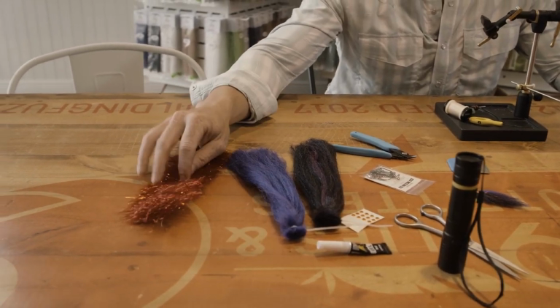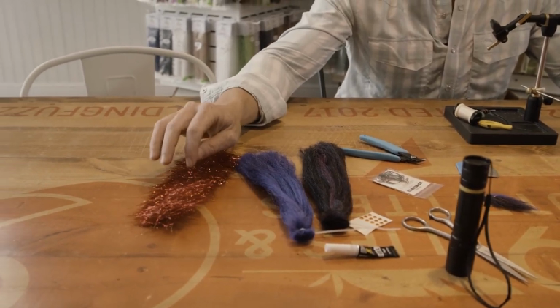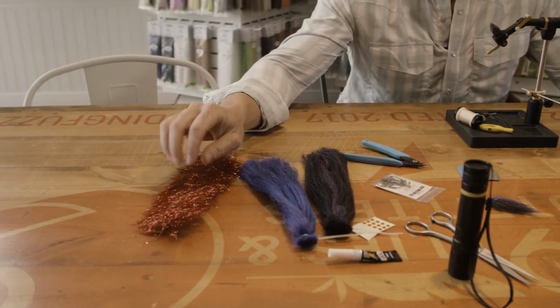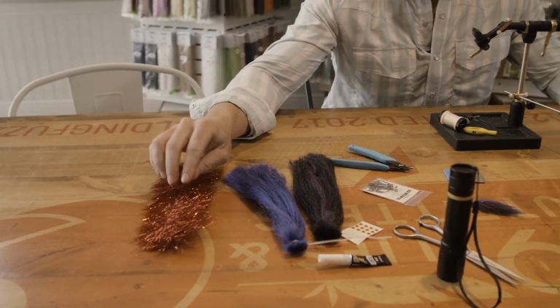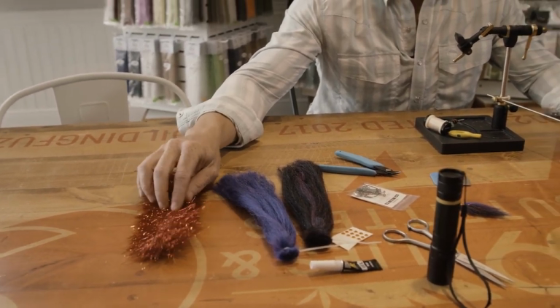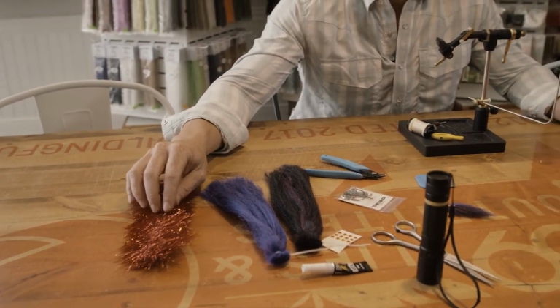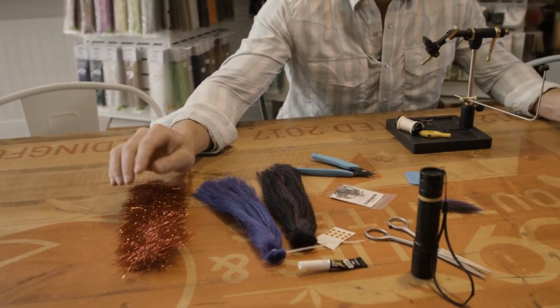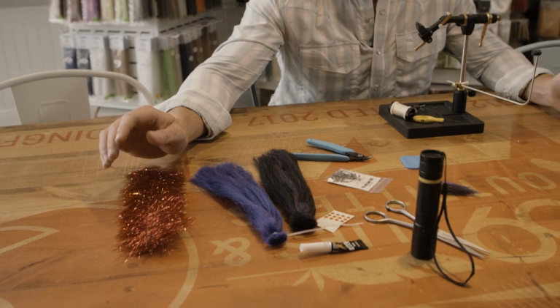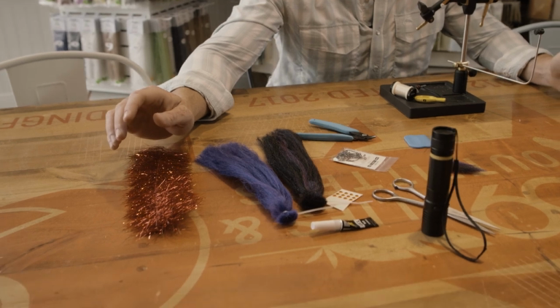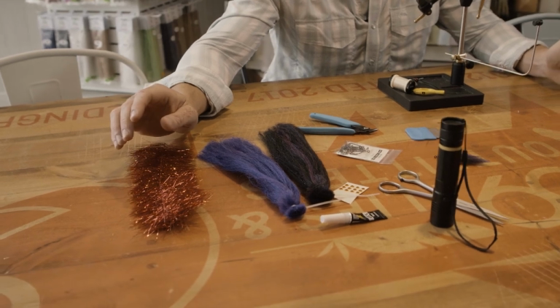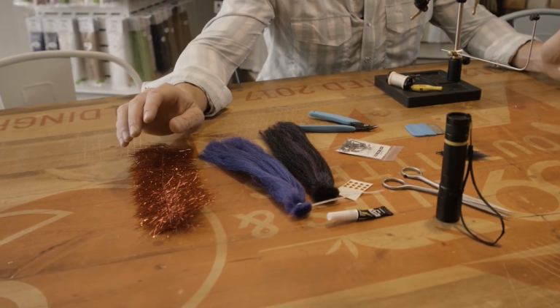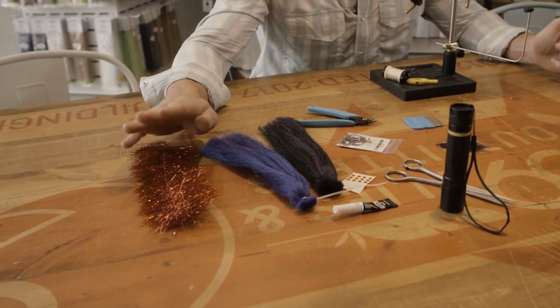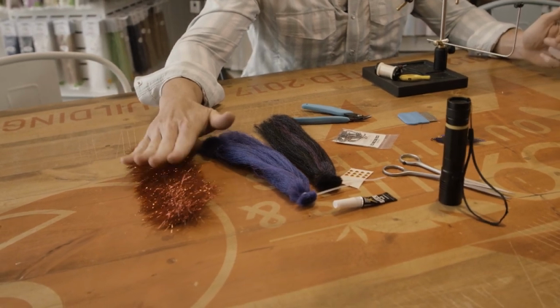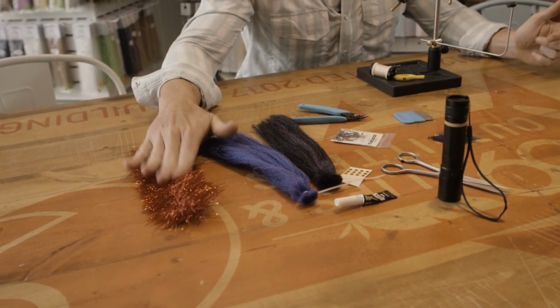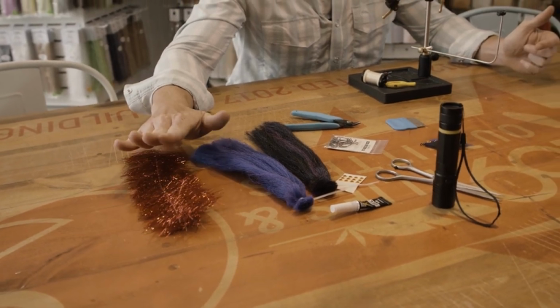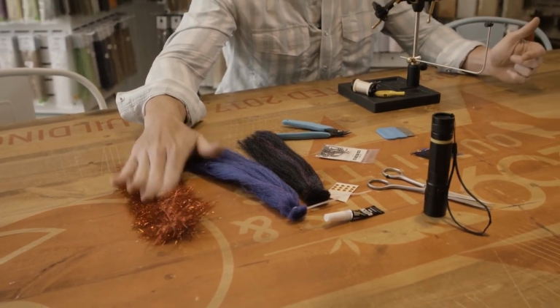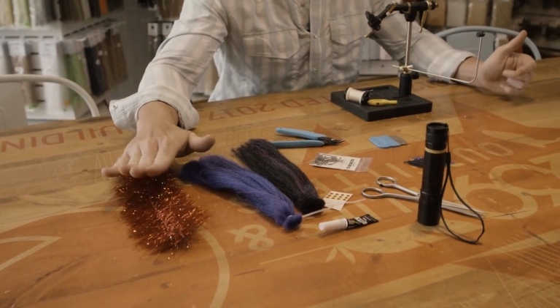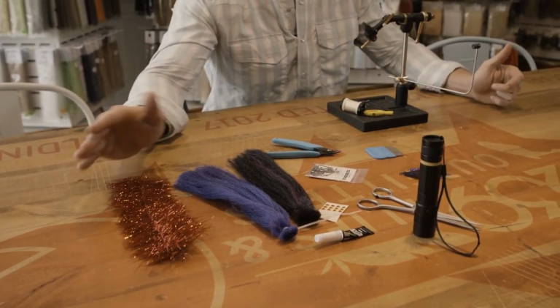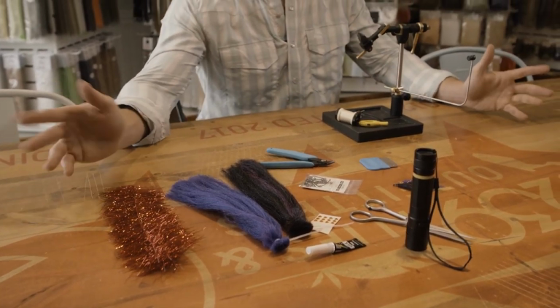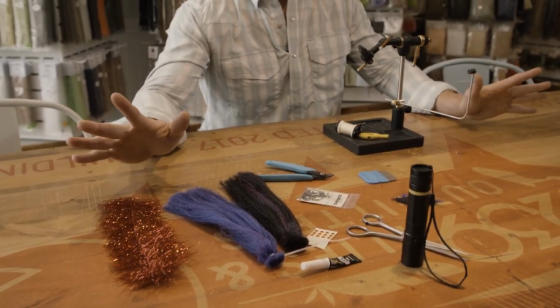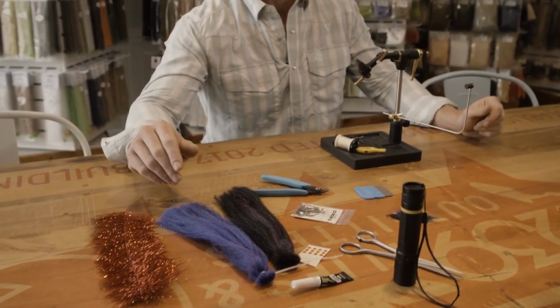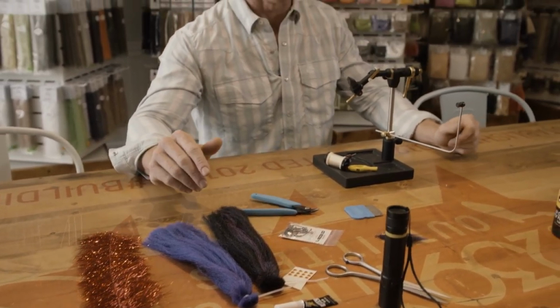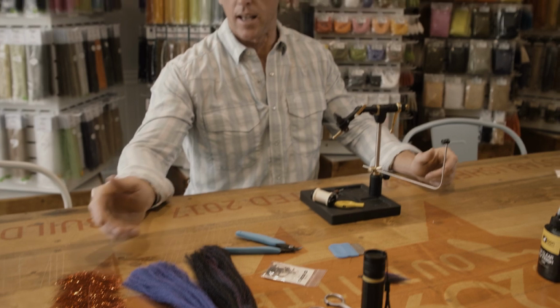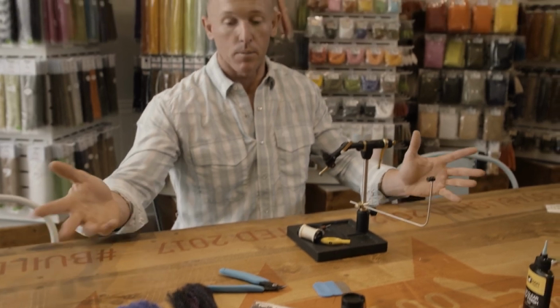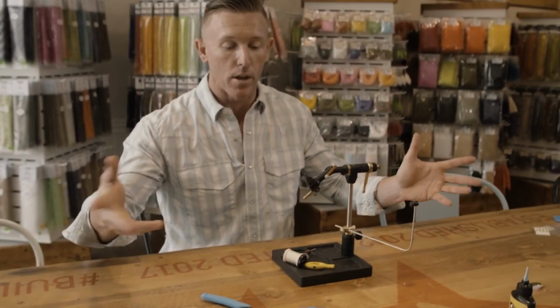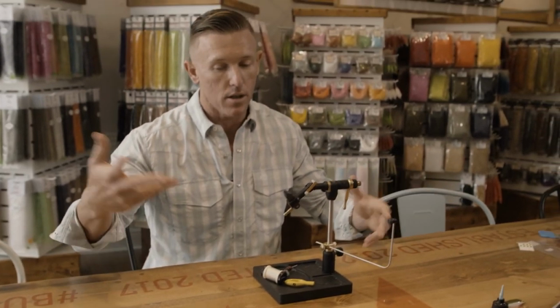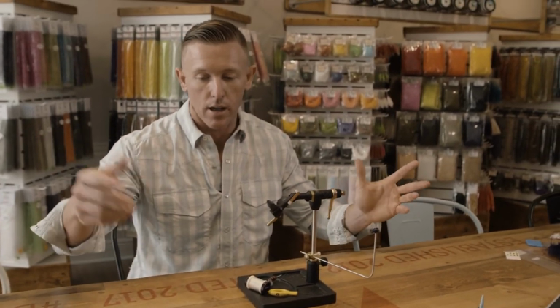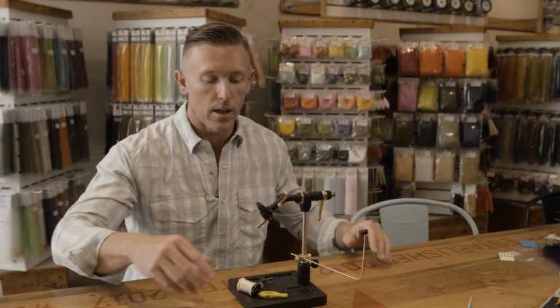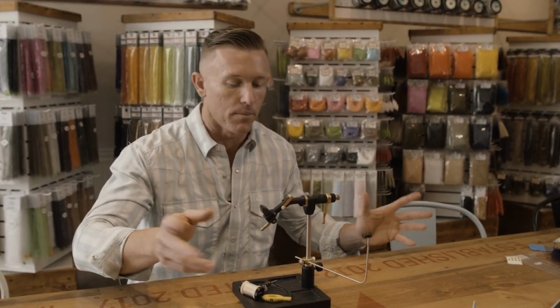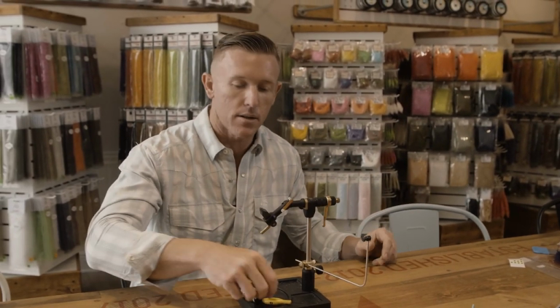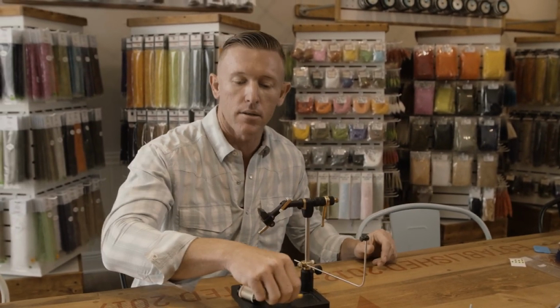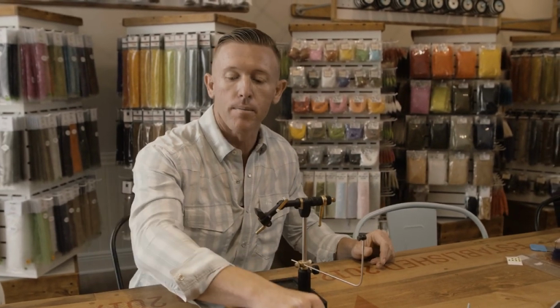Thunderstruck brush — we're eventually going to replace this with flash, but today we're going to be using this. It's easy, I'll show you how to do it. And then when we switch, I'll show you how to do that too. It's nothing to it.